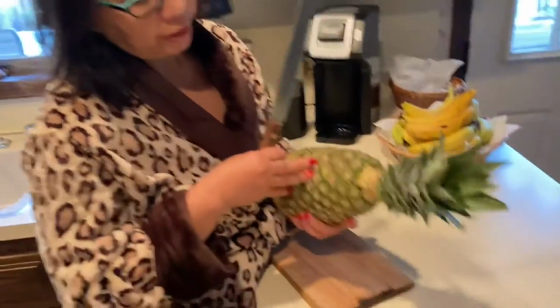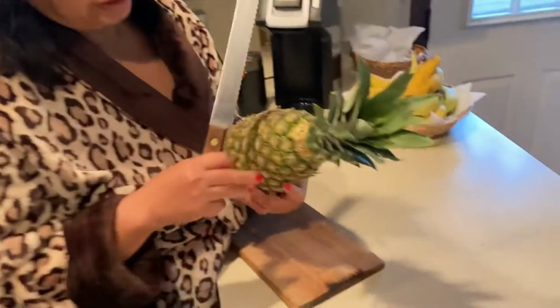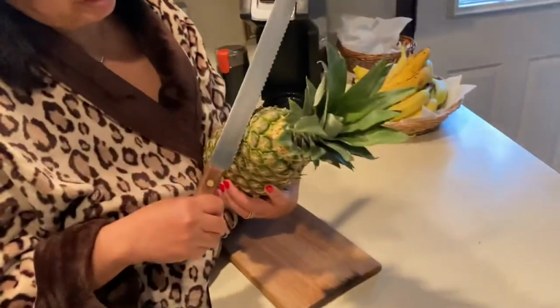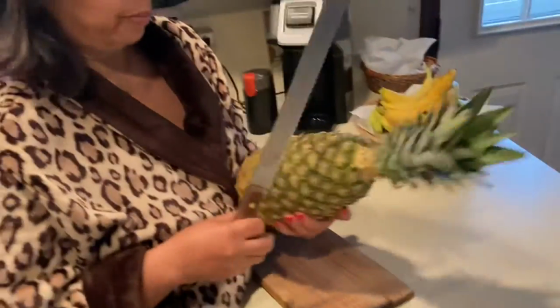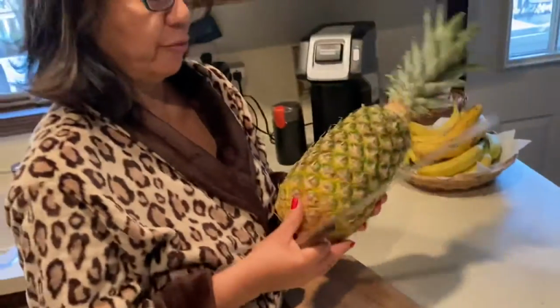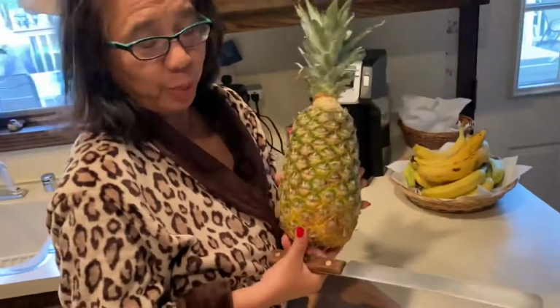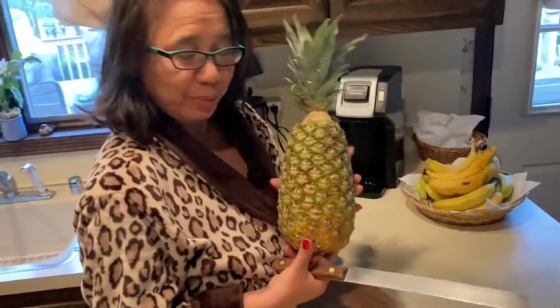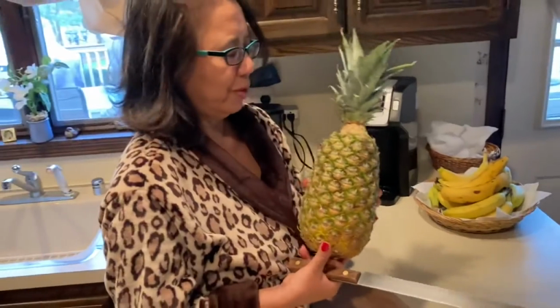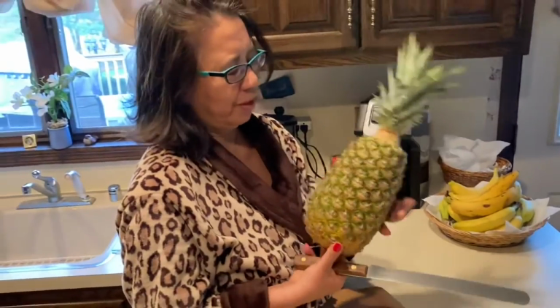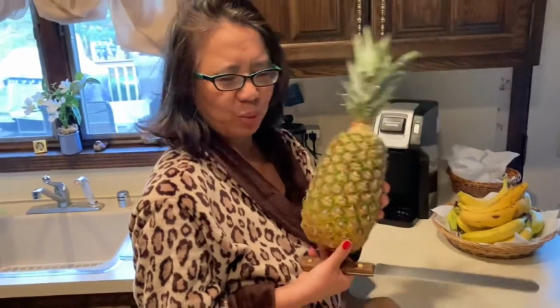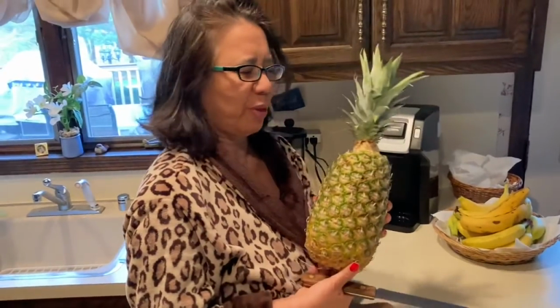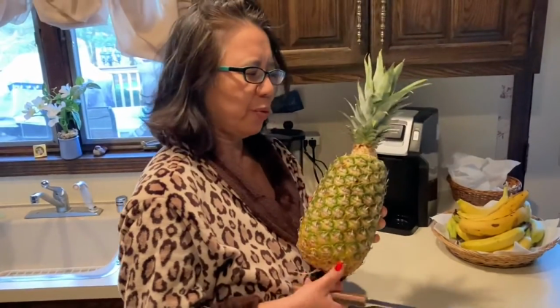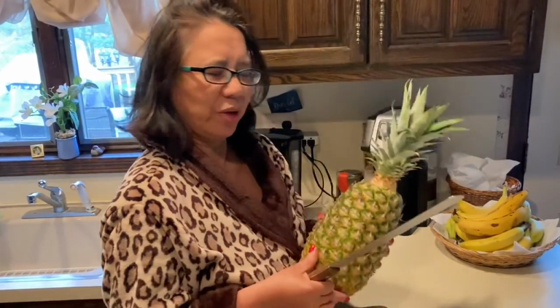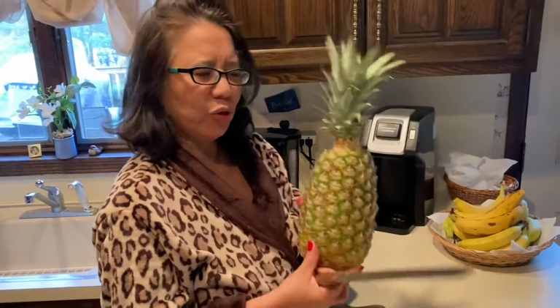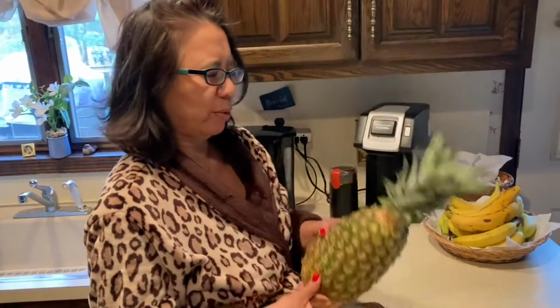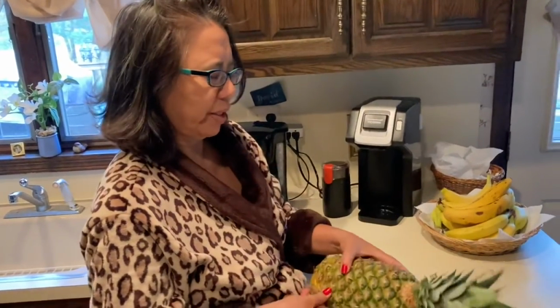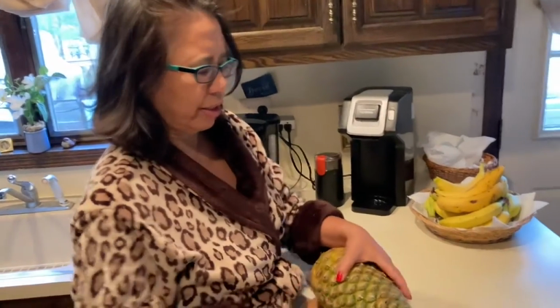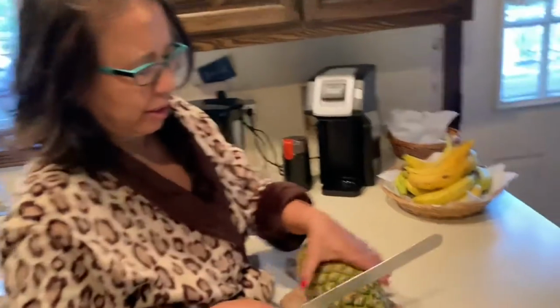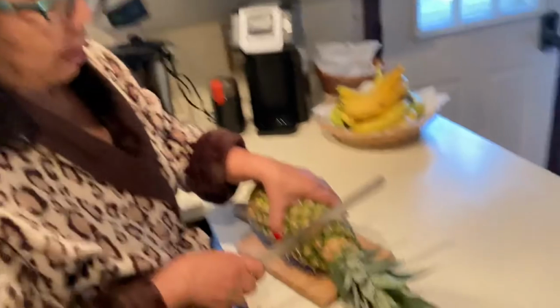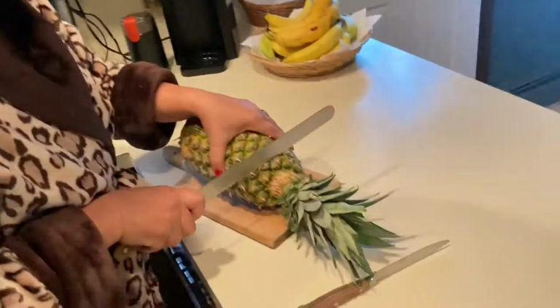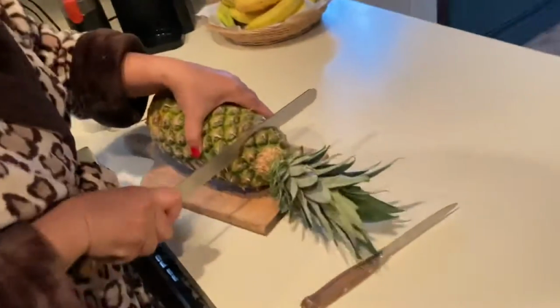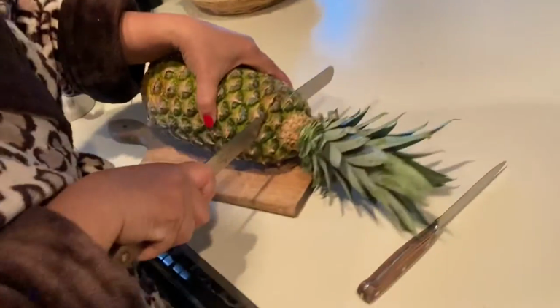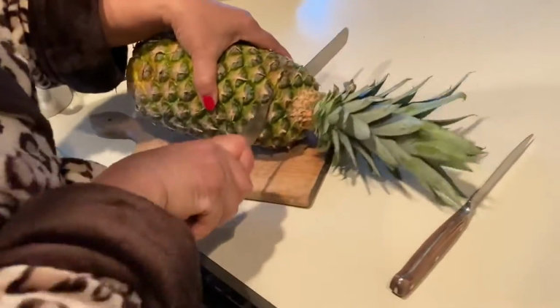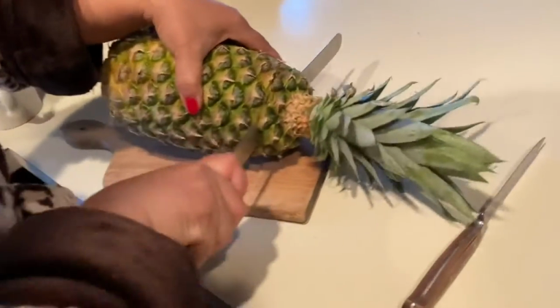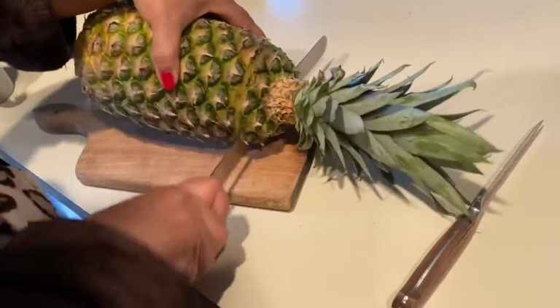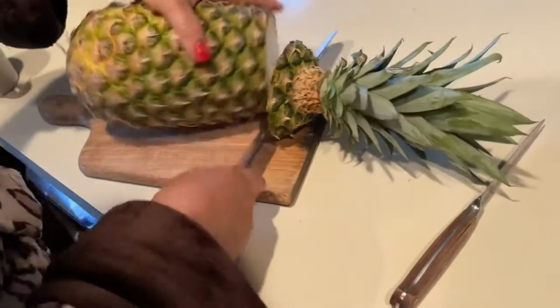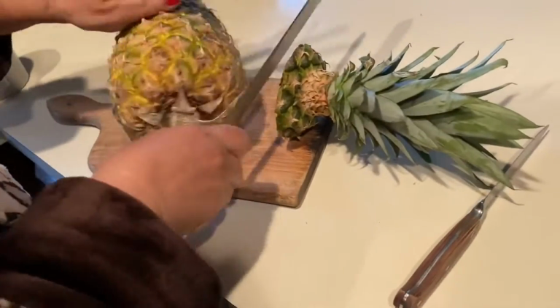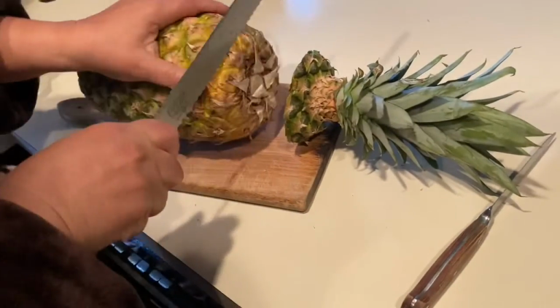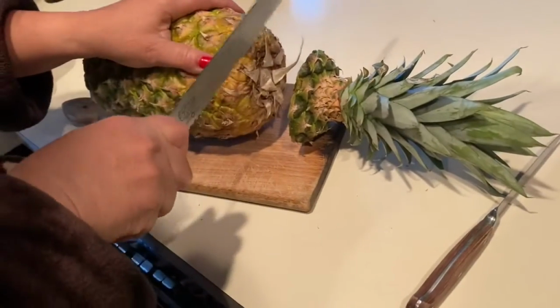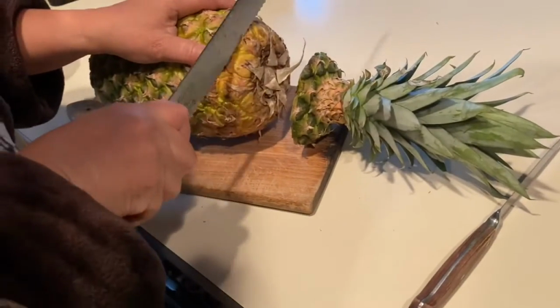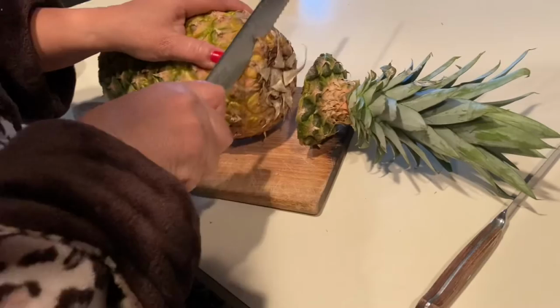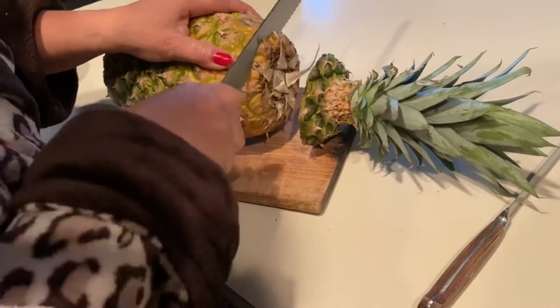Hi, this is a very fresh pineapple and it's one of my favorites. I'll teach you how to cut this. You just do like this. This is very easy.